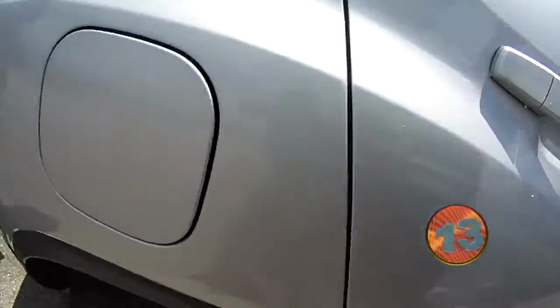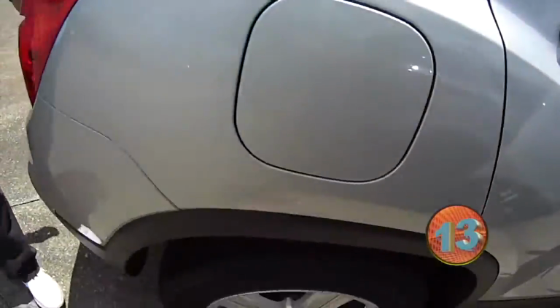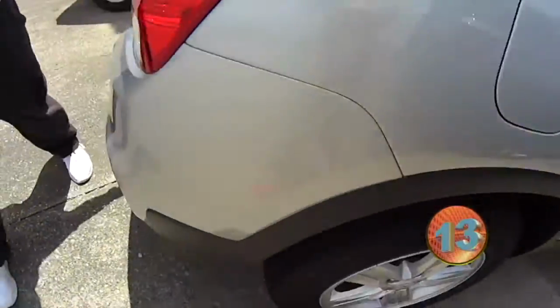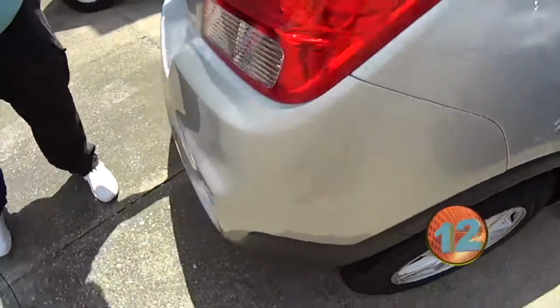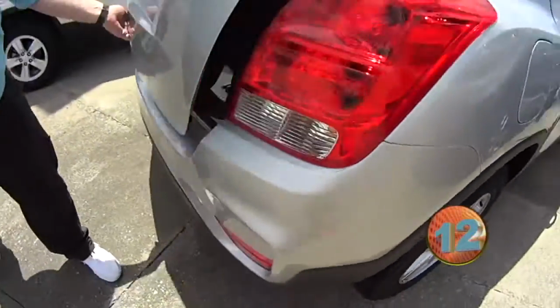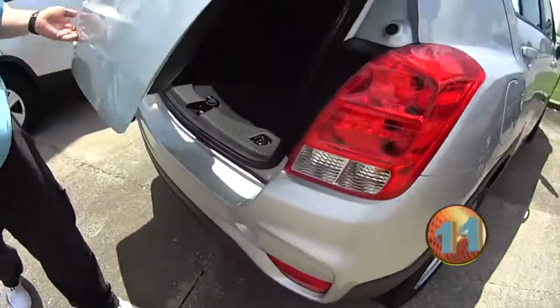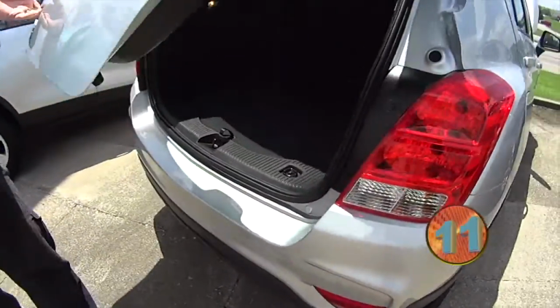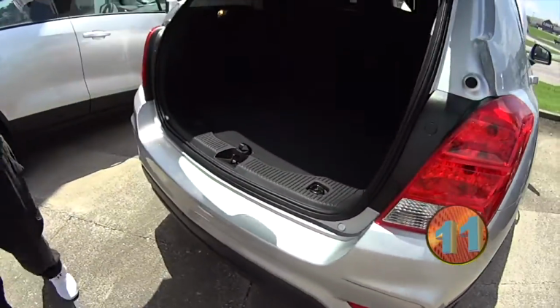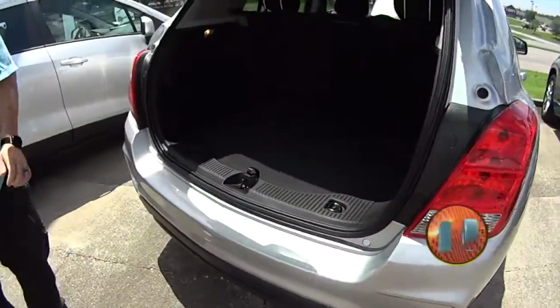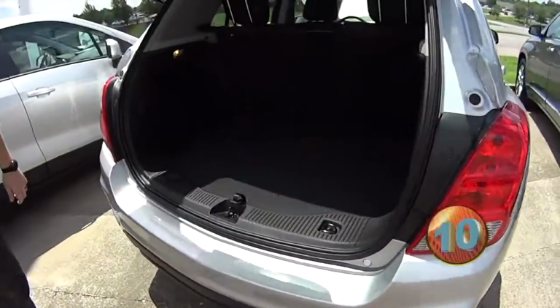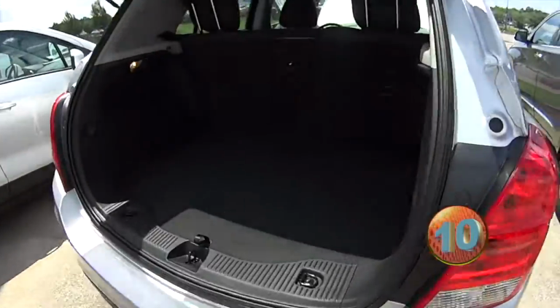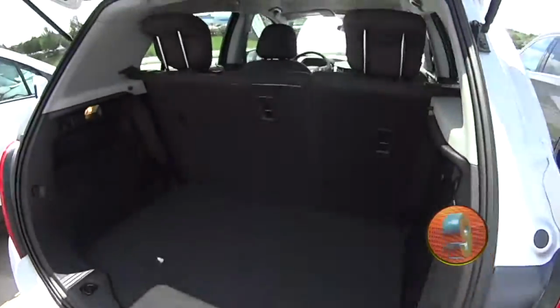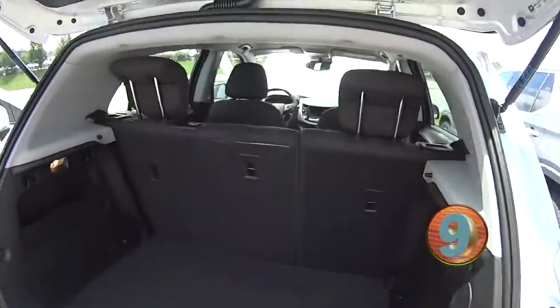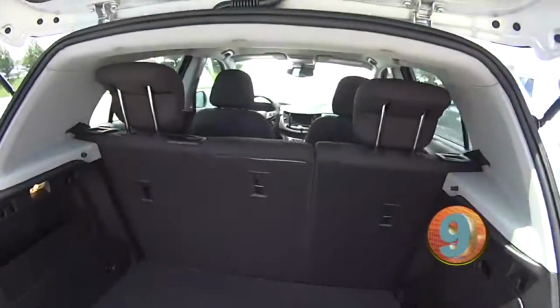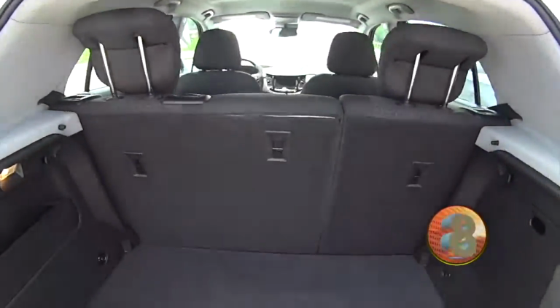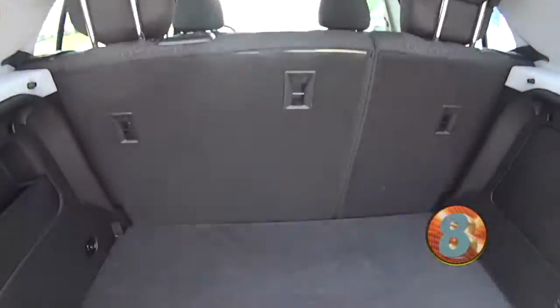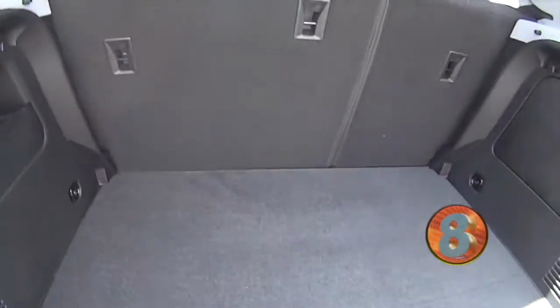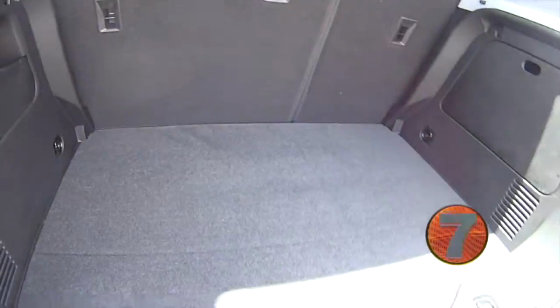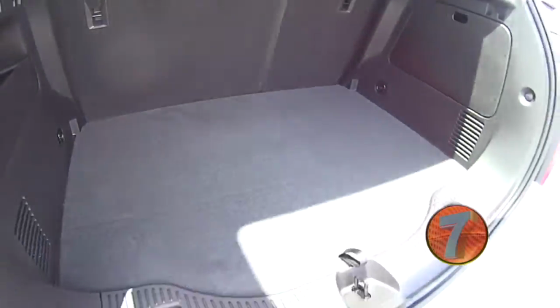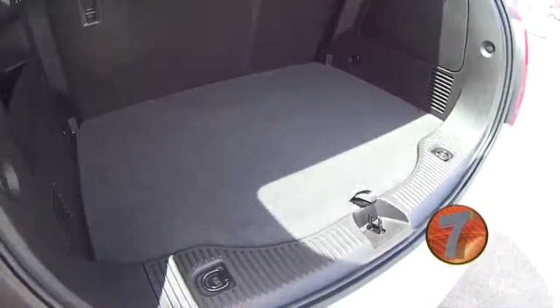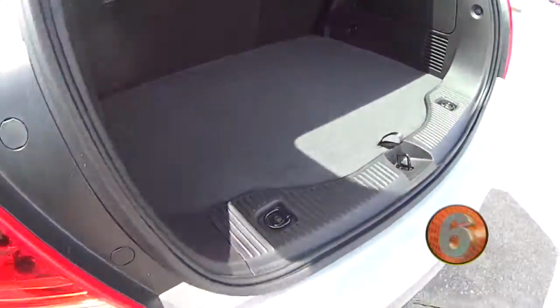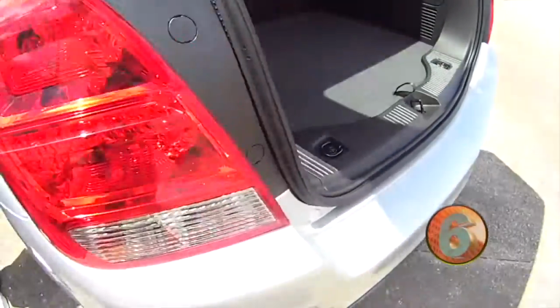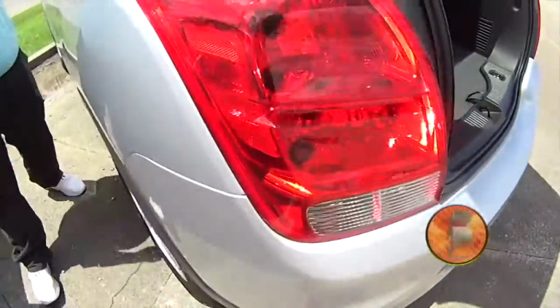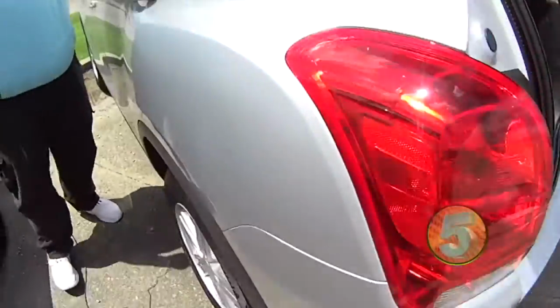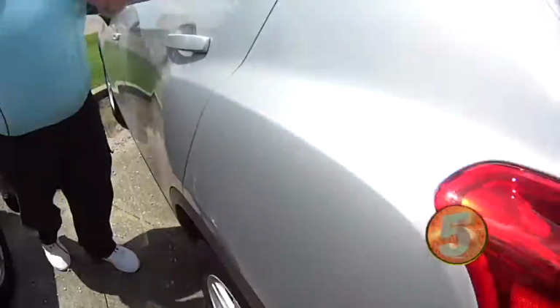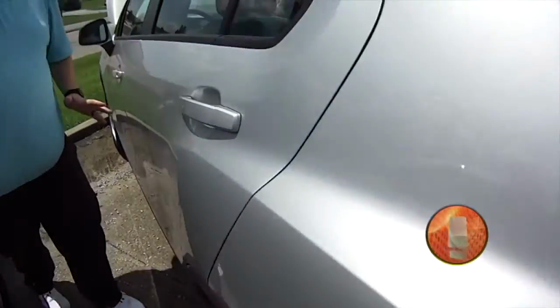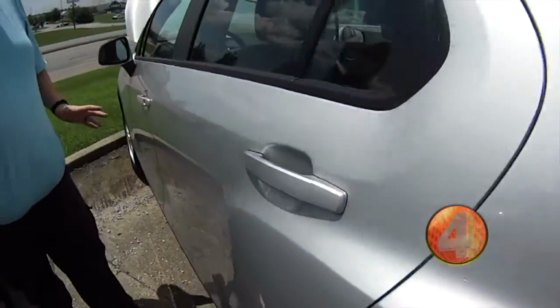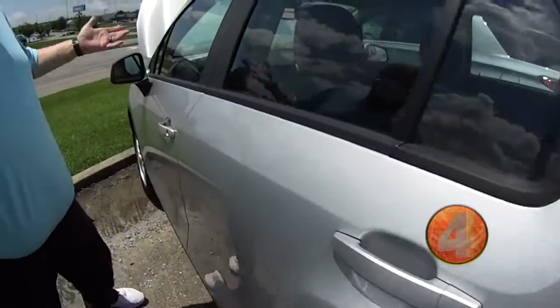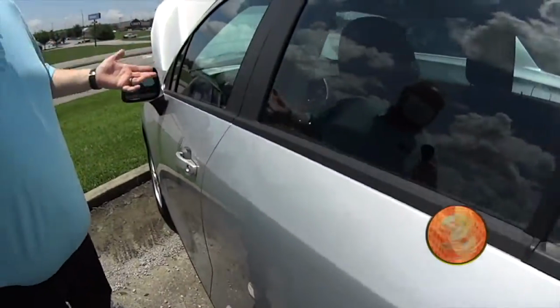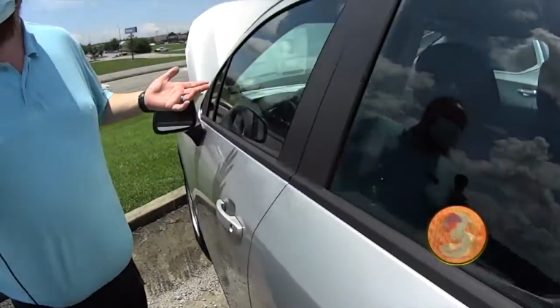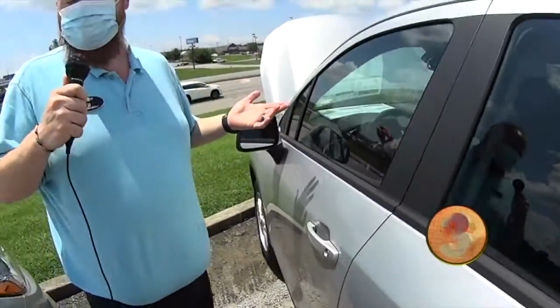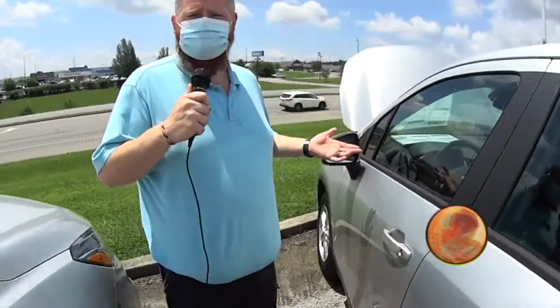Got plenty of room in the trunk here — check that out. So you can get great gas mileage, still have an SUV, be up off the ground, have a great amount of storage, and be in a good-looking vehicle.